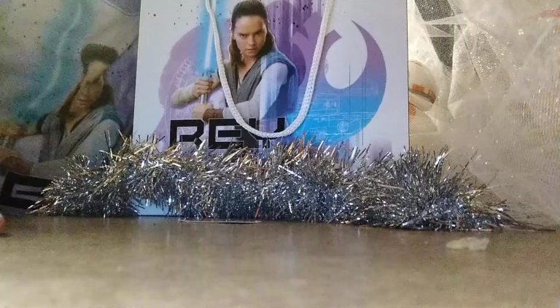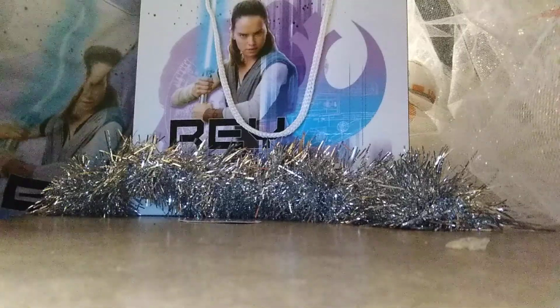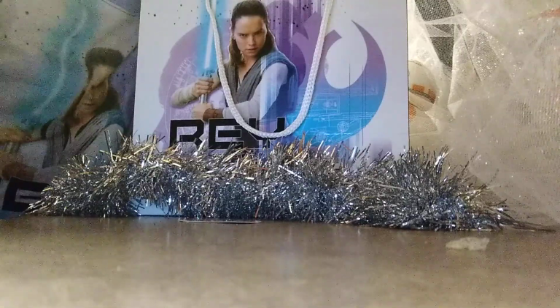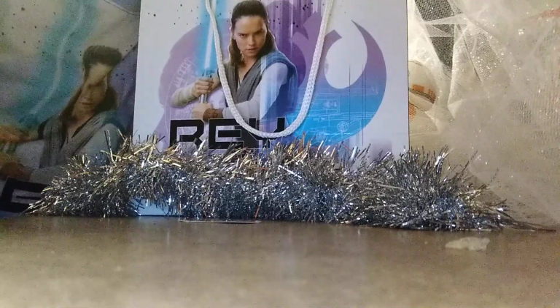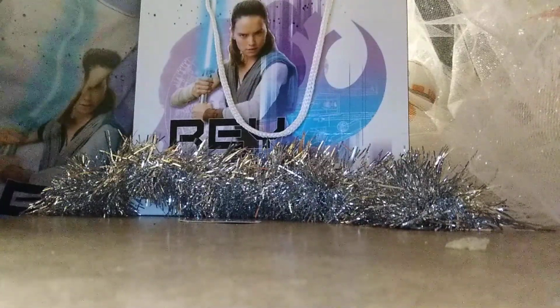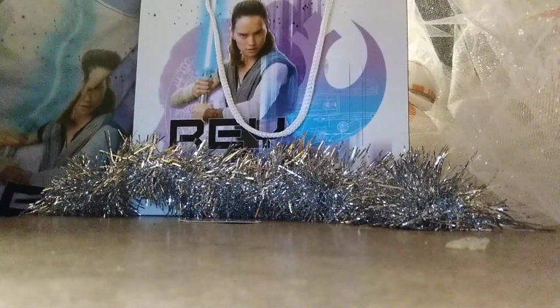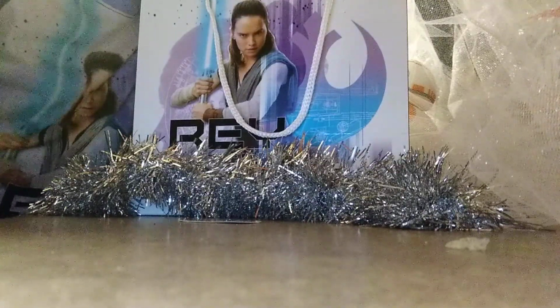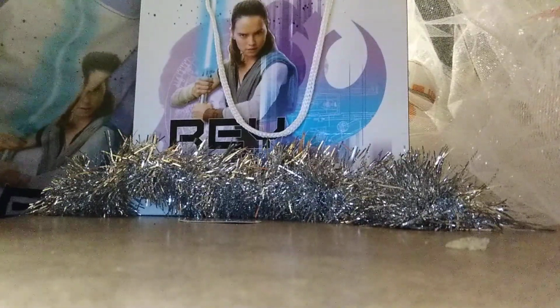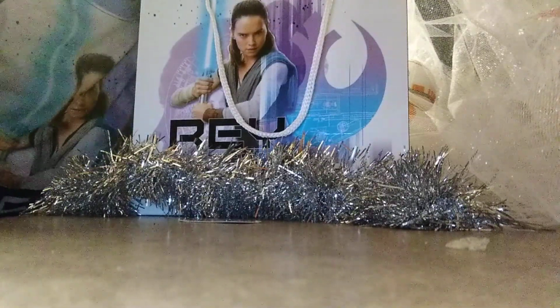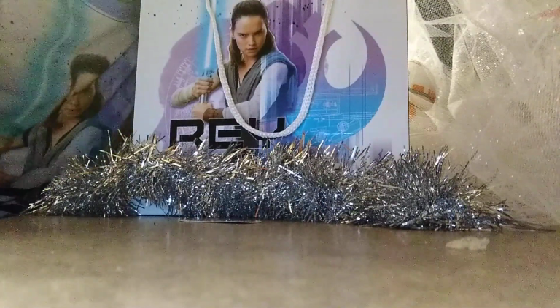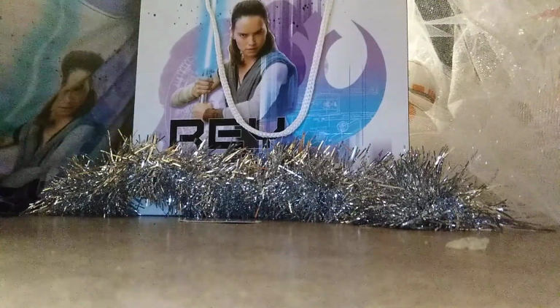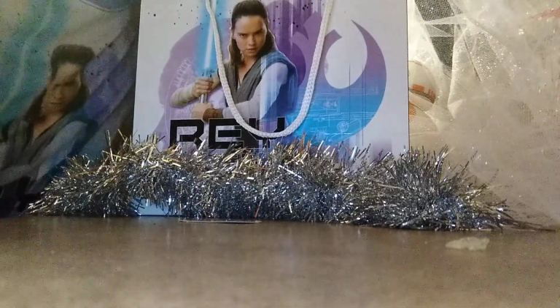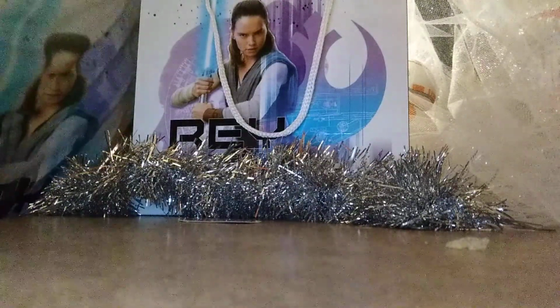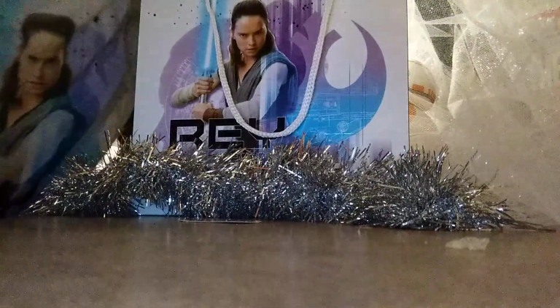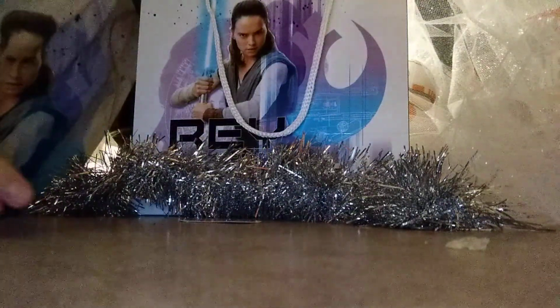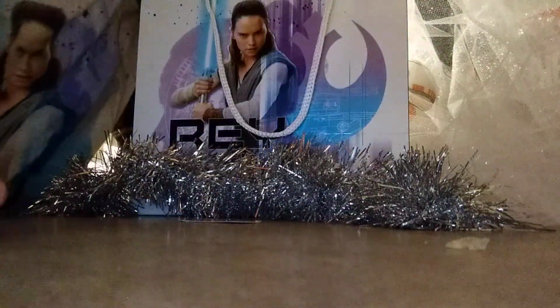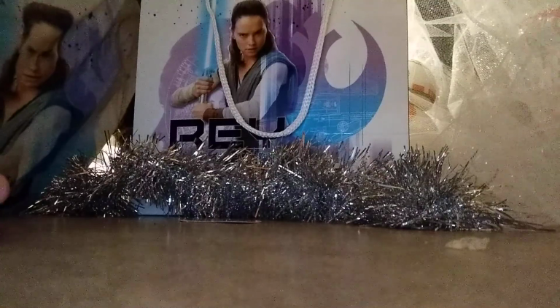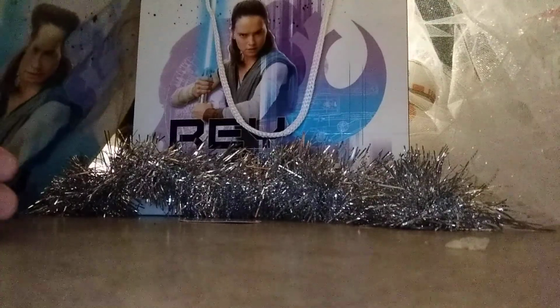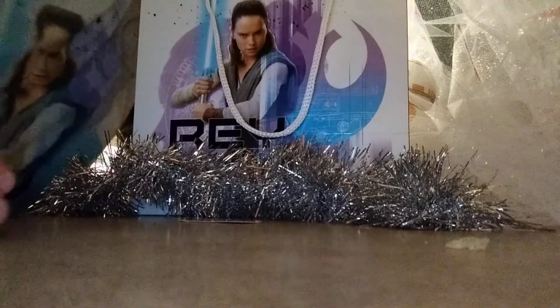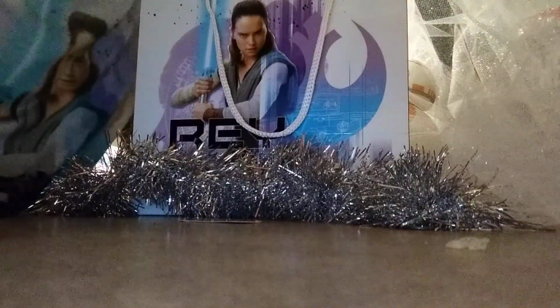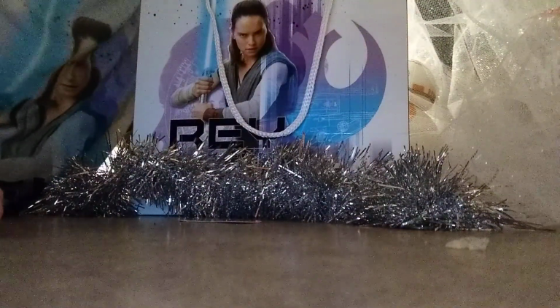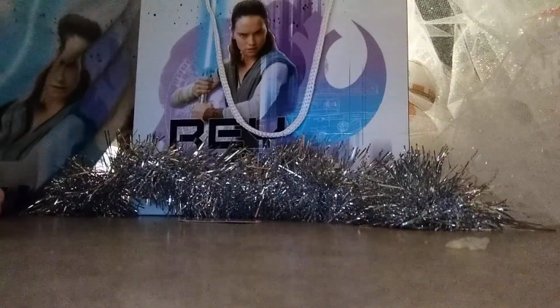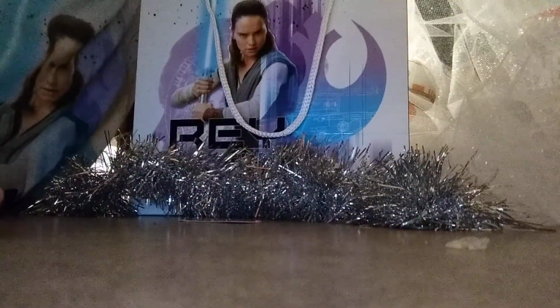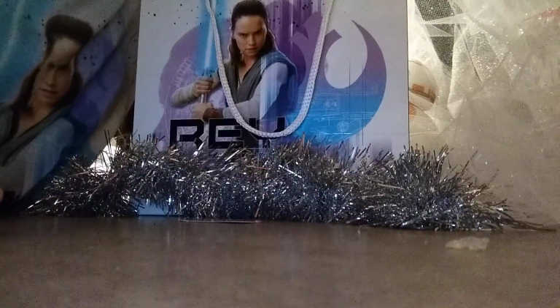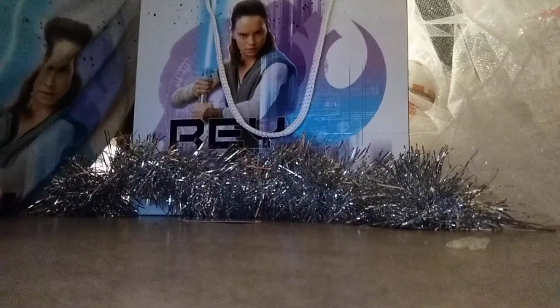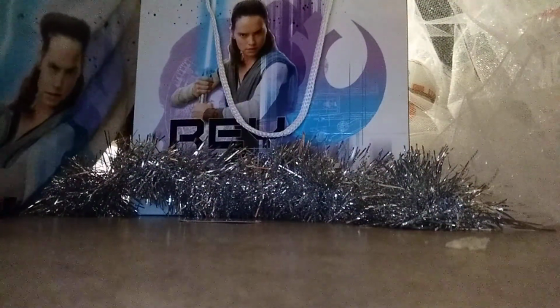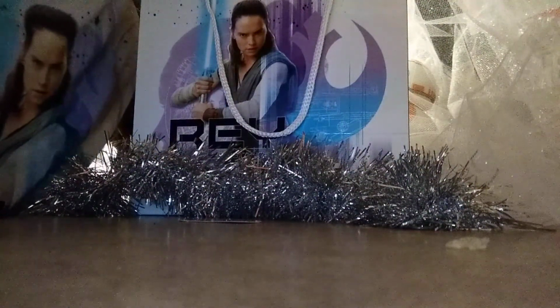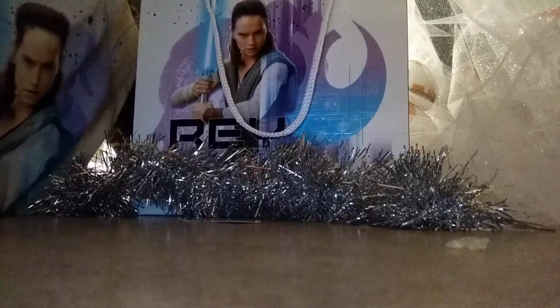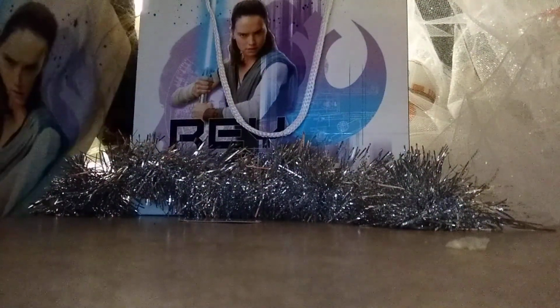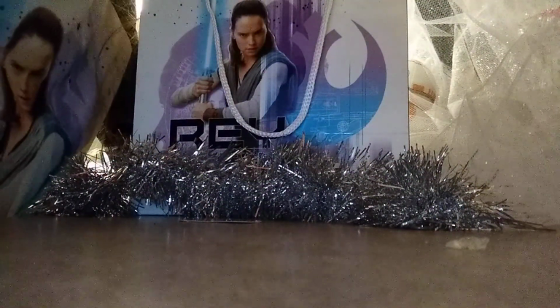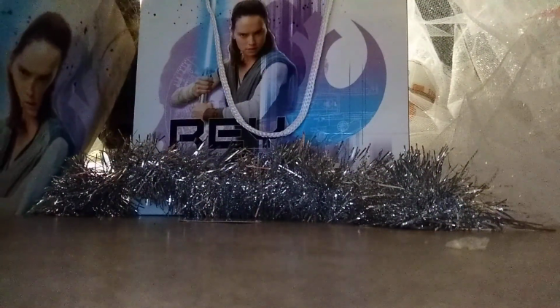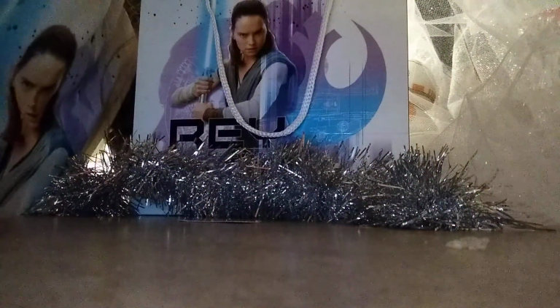In another video, today I have a Star Wars gift bag, a Rey gift bag, and there's some surprises inside. So let's see what surprises are inside.